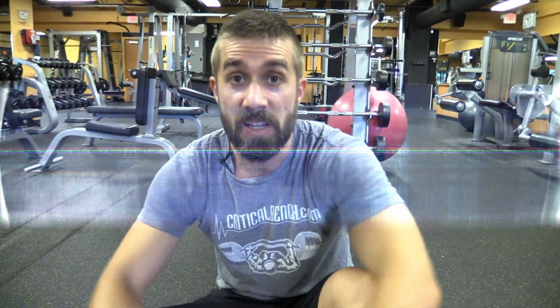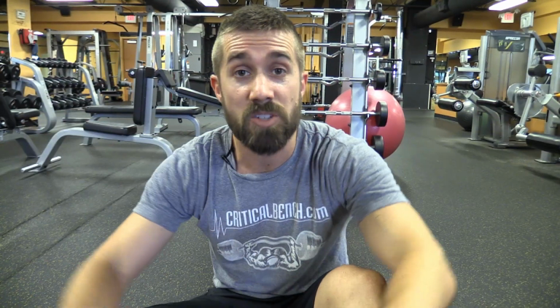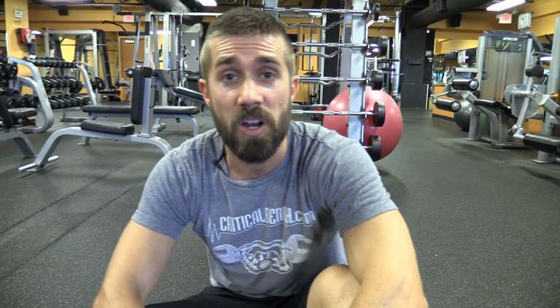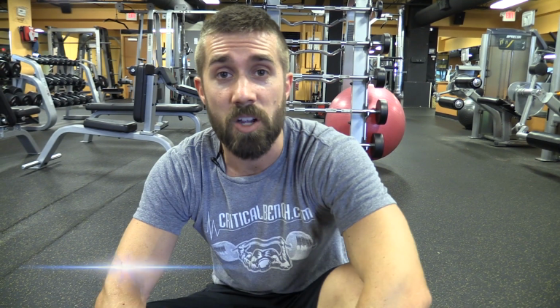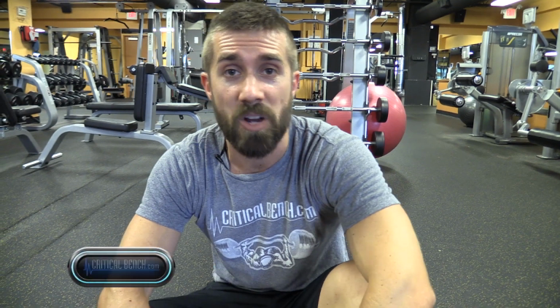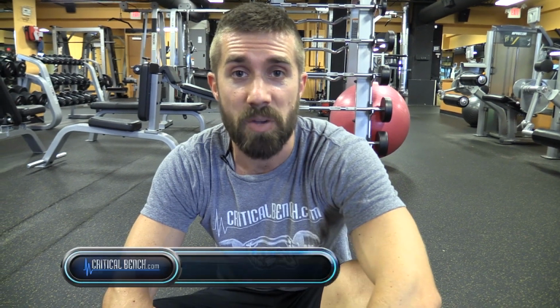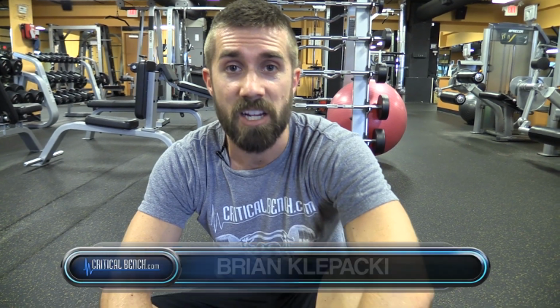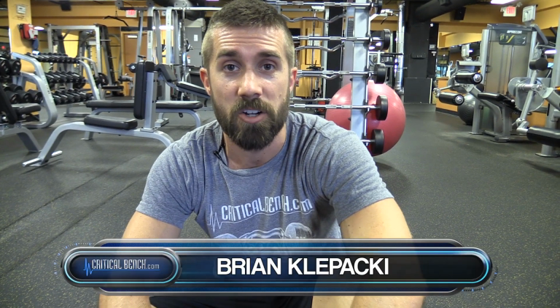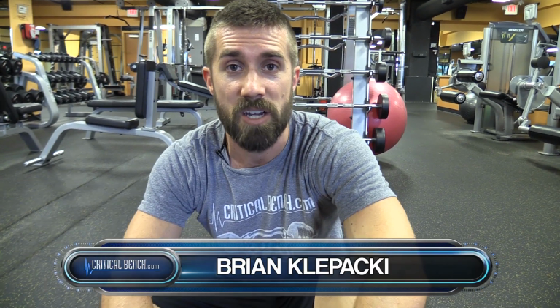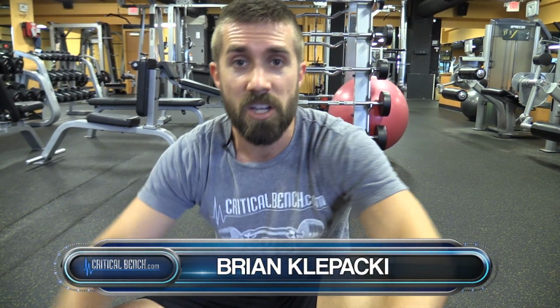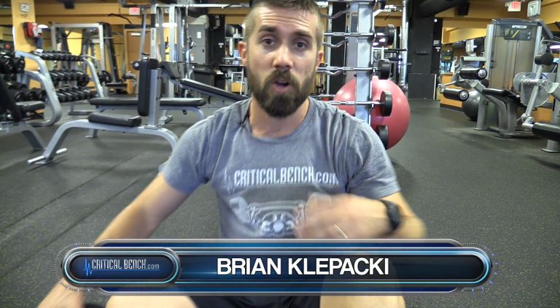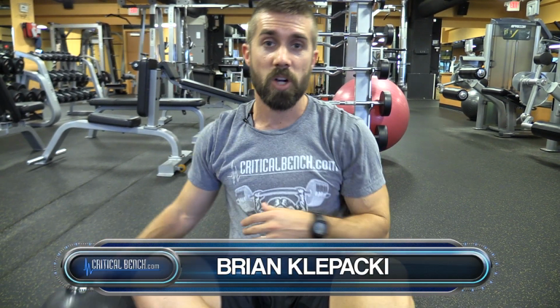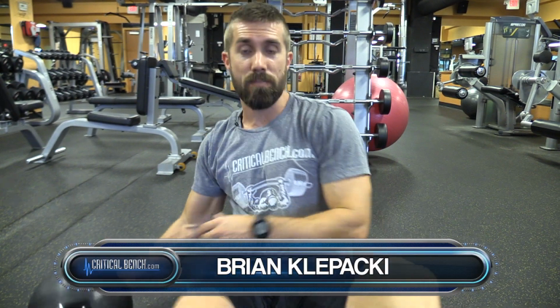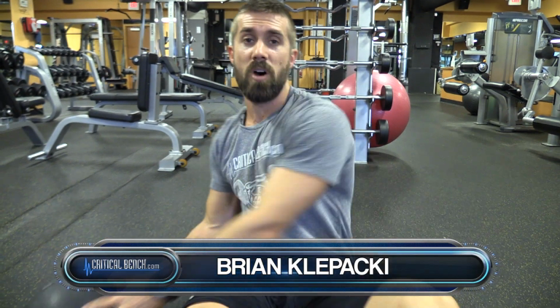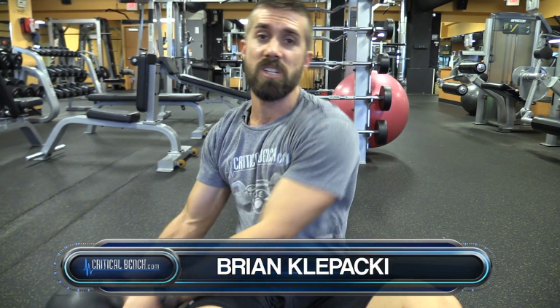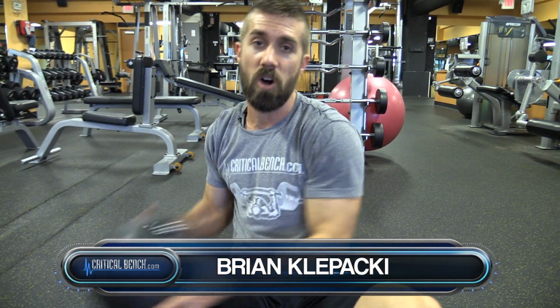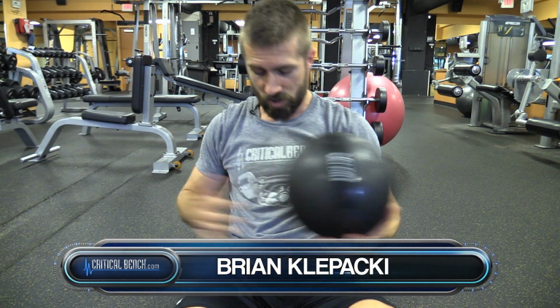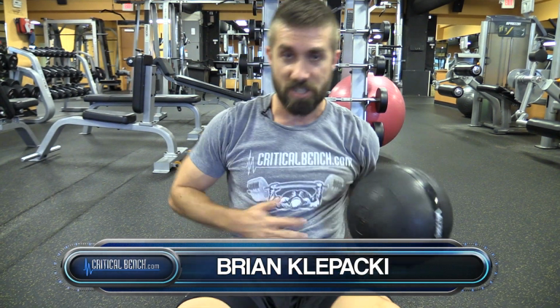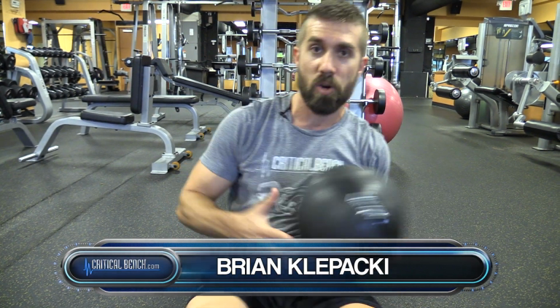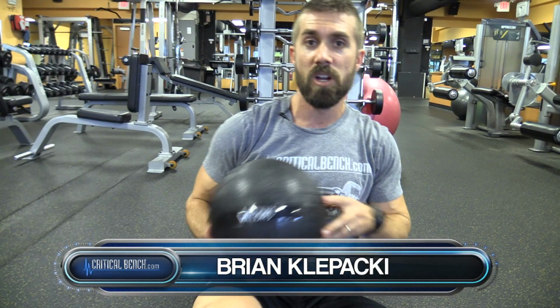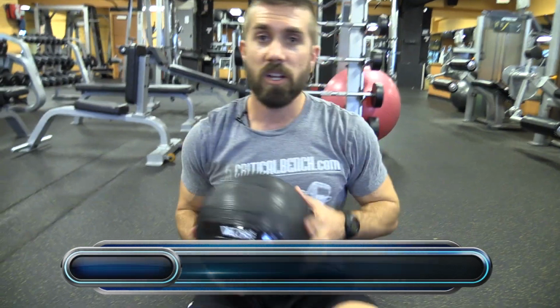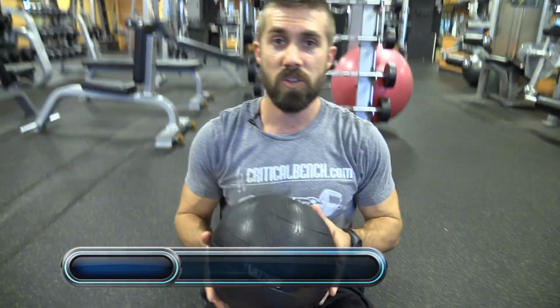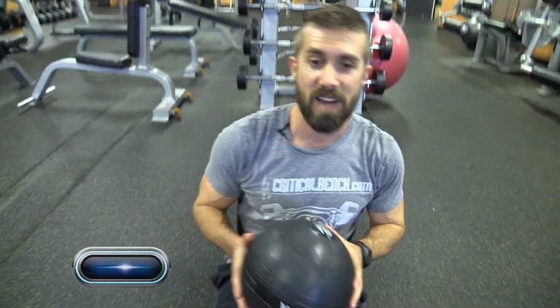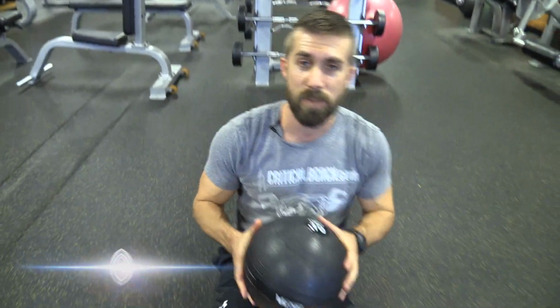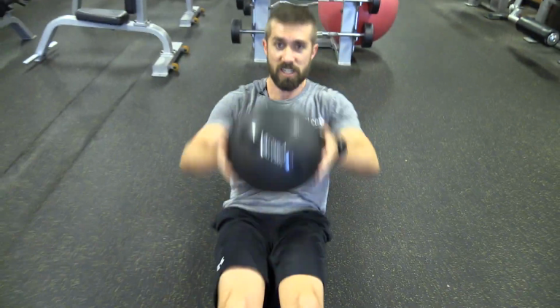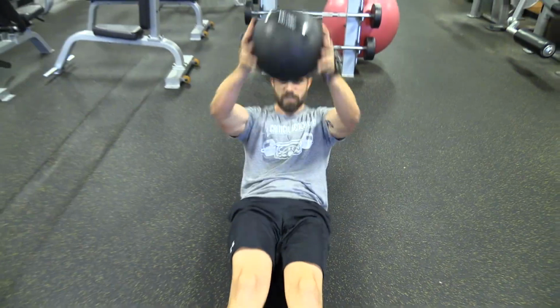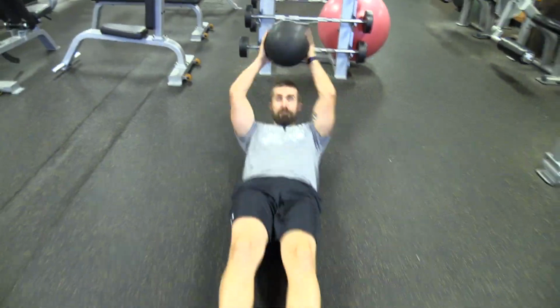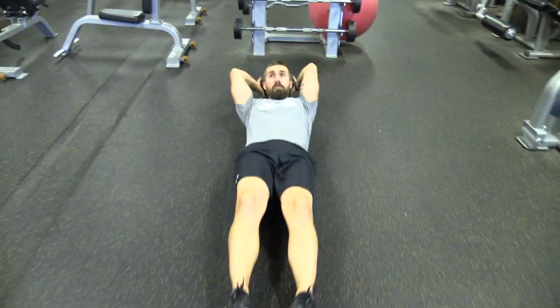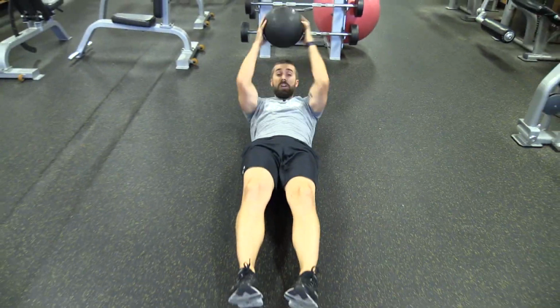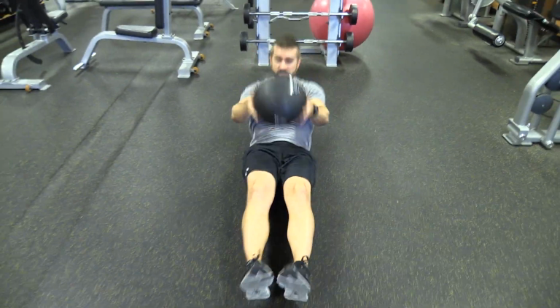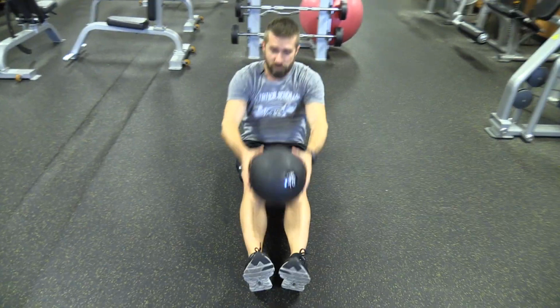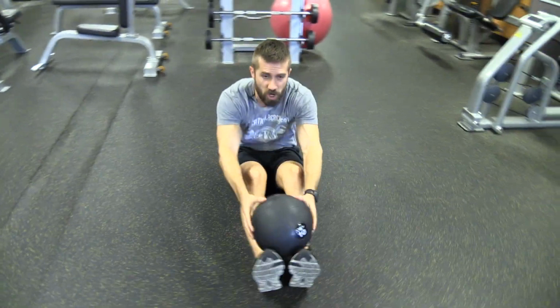Guys, what's going on? Coach Ryan Klopaka here with Critical Bench. I'm going to go through a quick med ball routine to trash that core. I'm going to do this five reps of each, or you can go ten if you want.